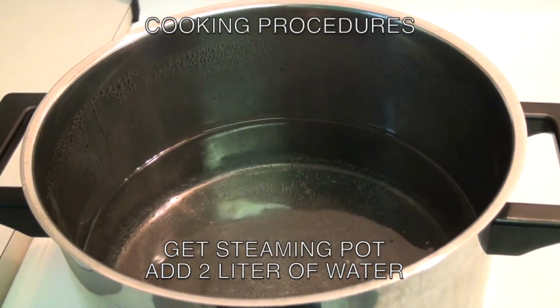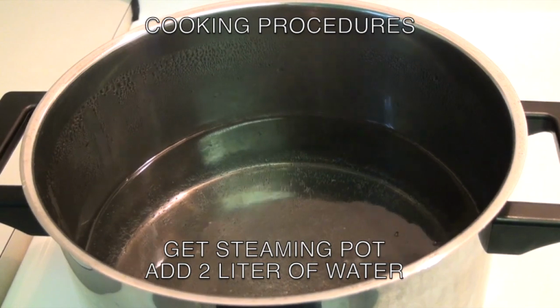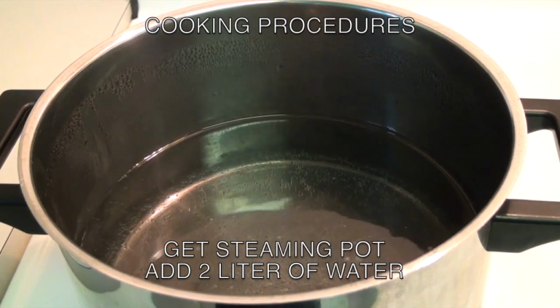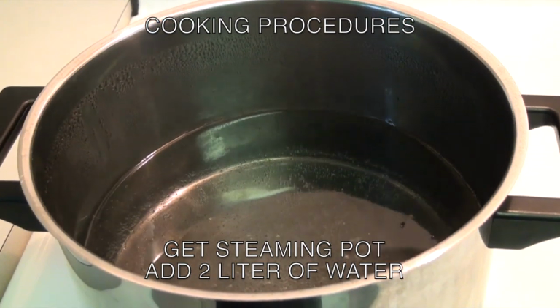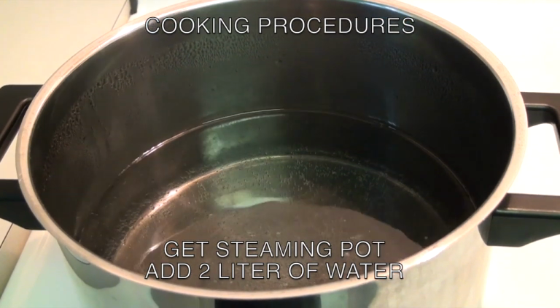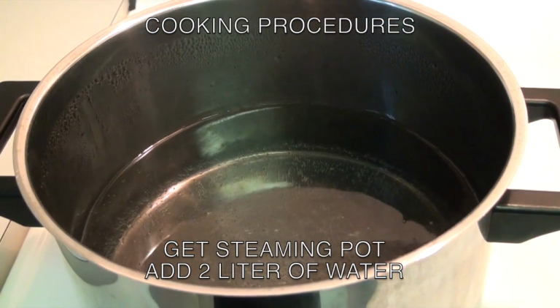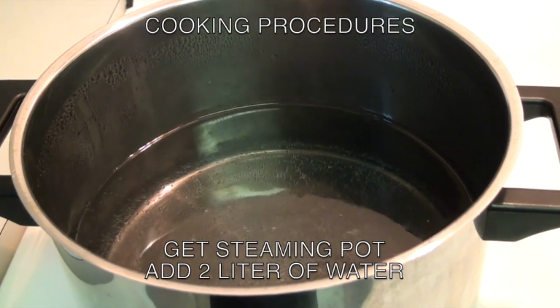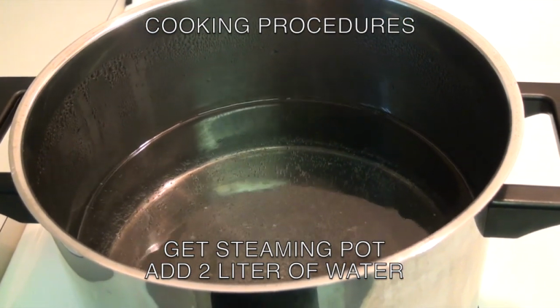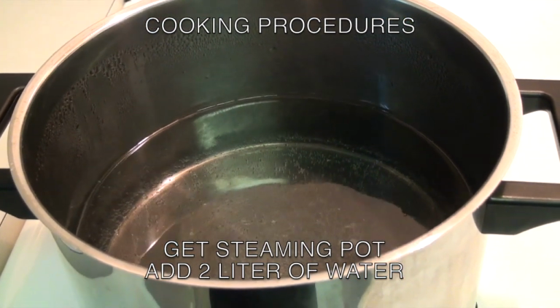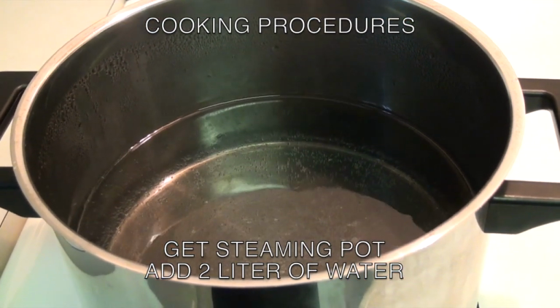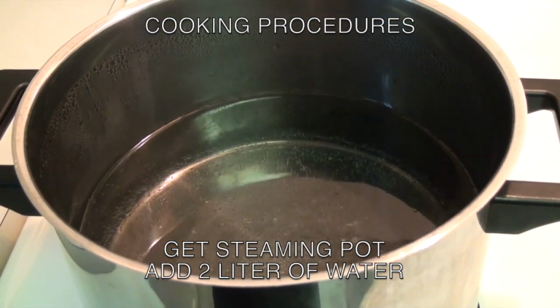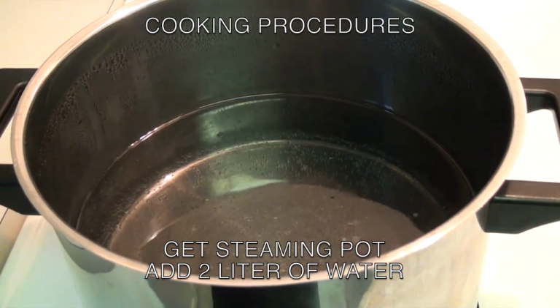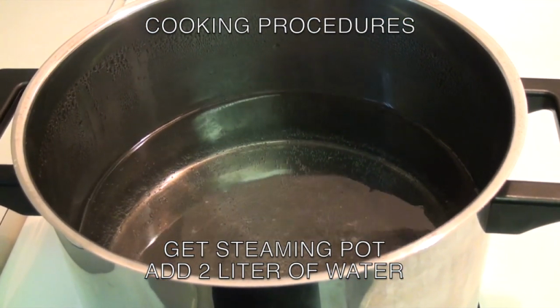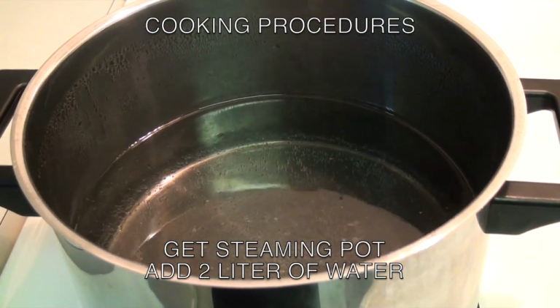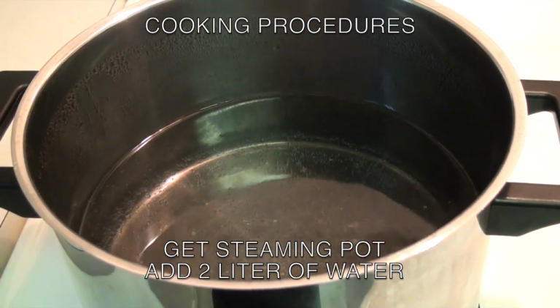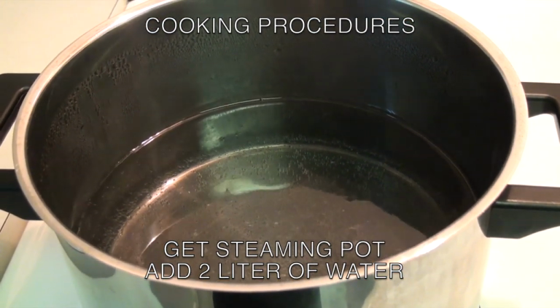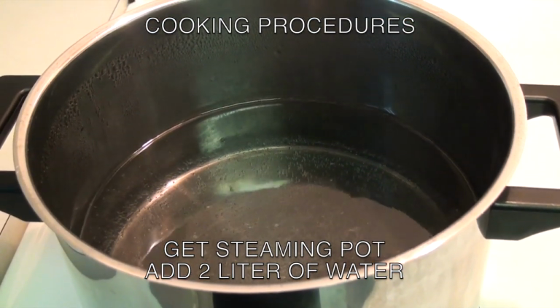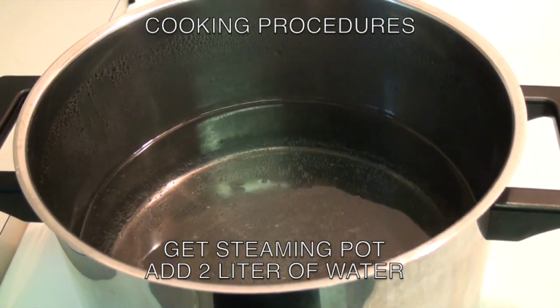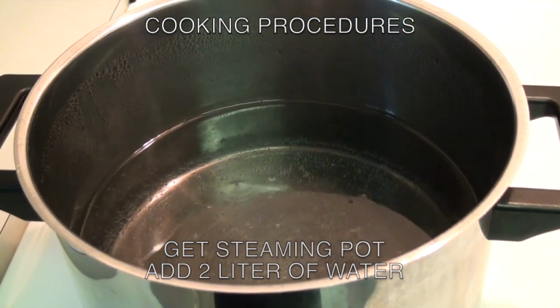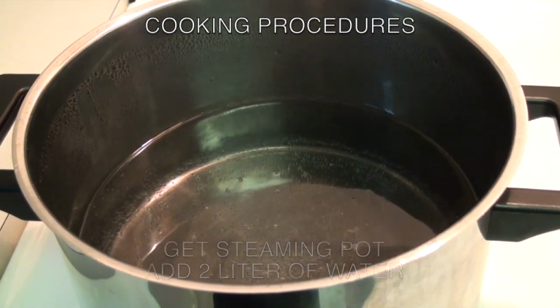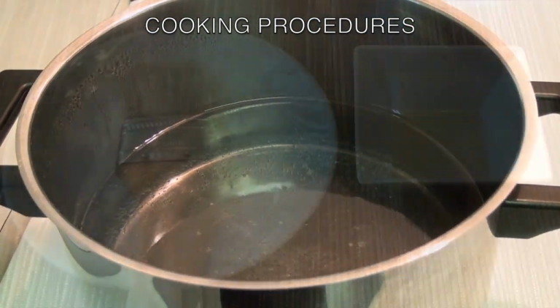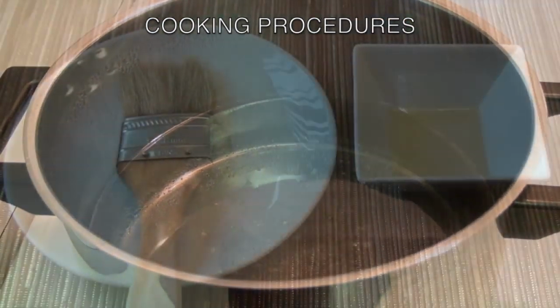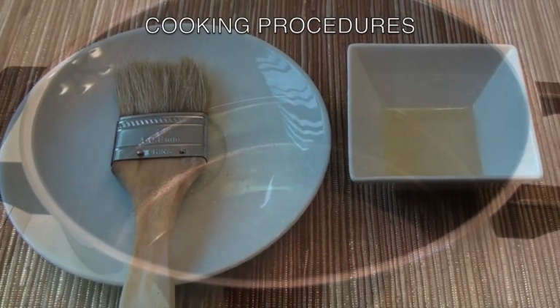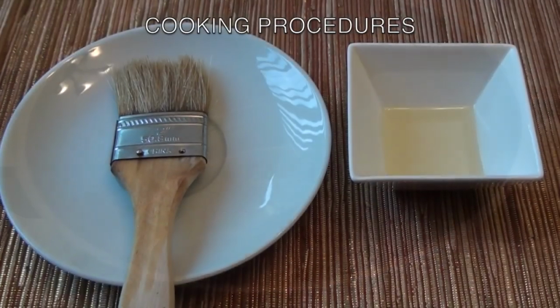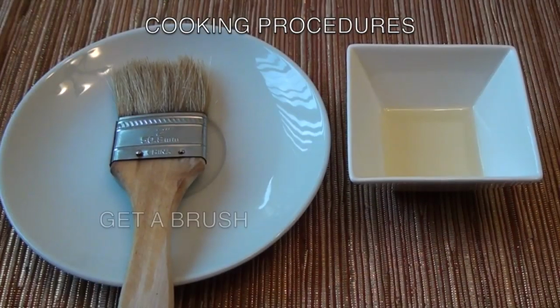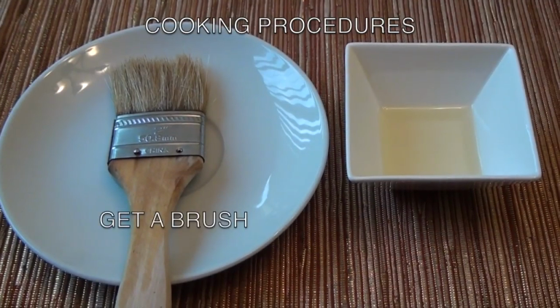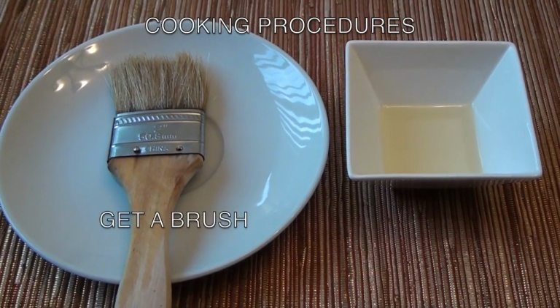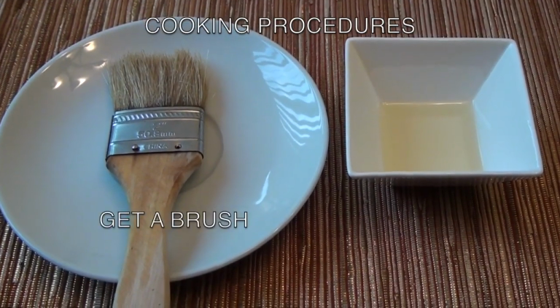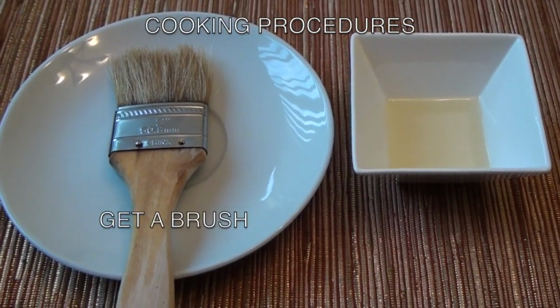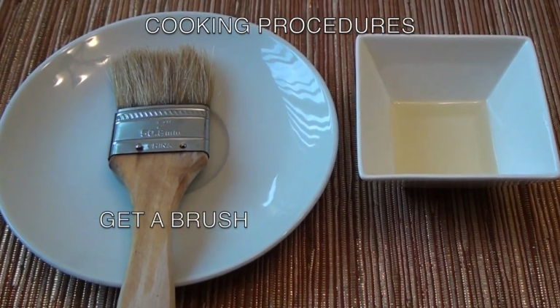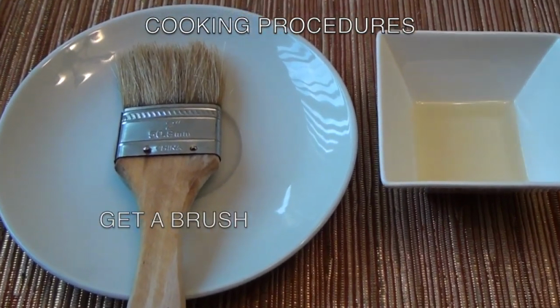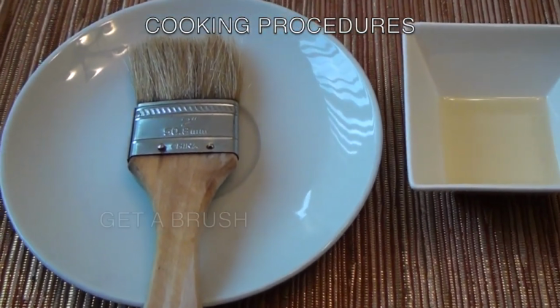Get a steaming pot and add two liters of water. You also need a brush and cooking oil.